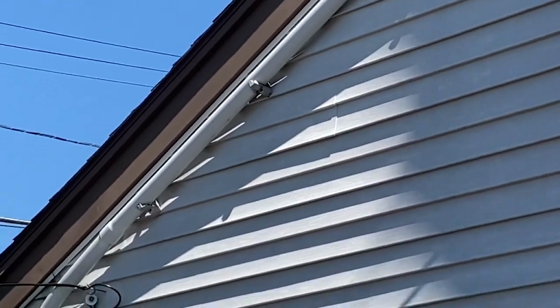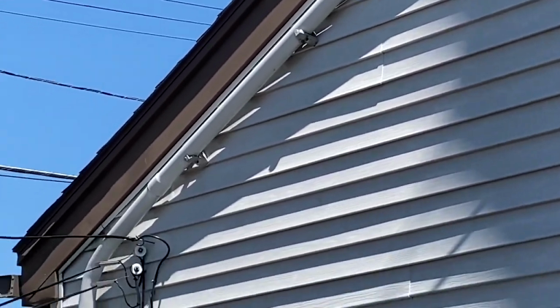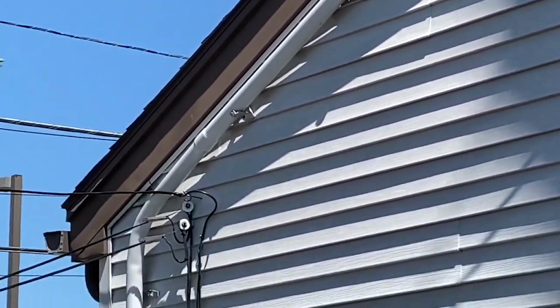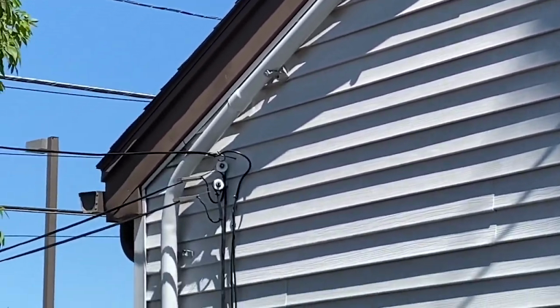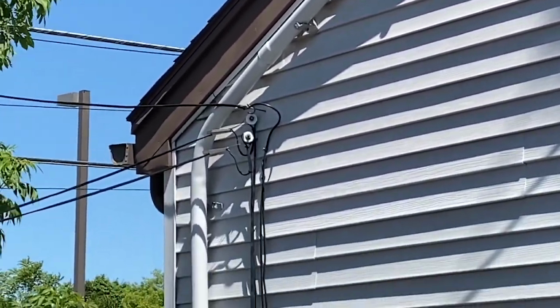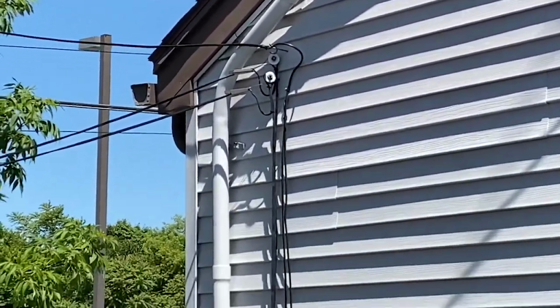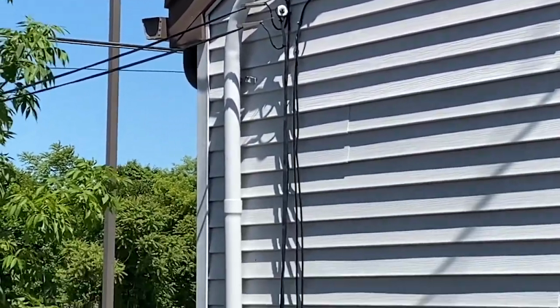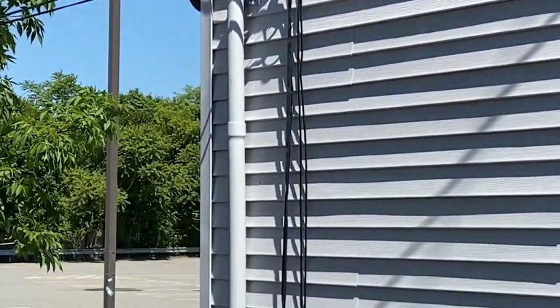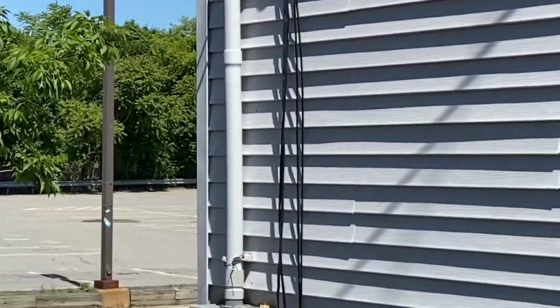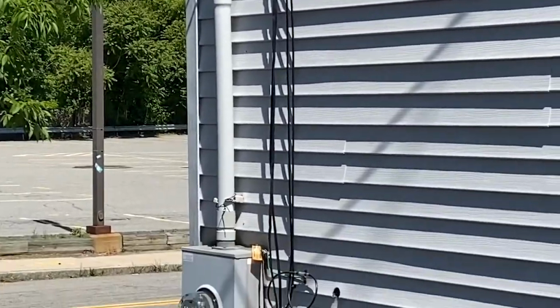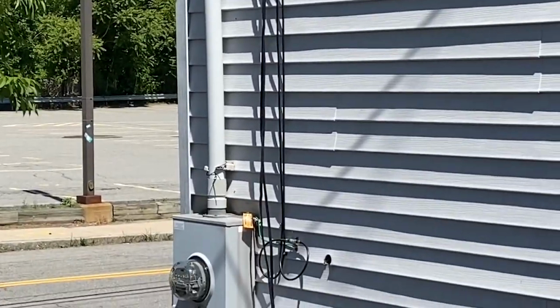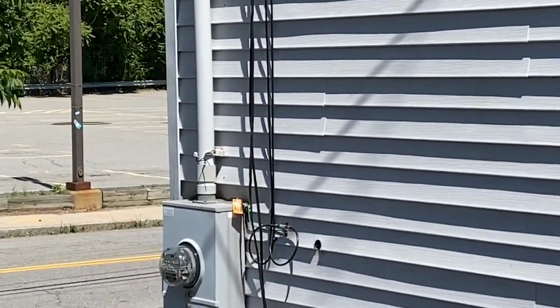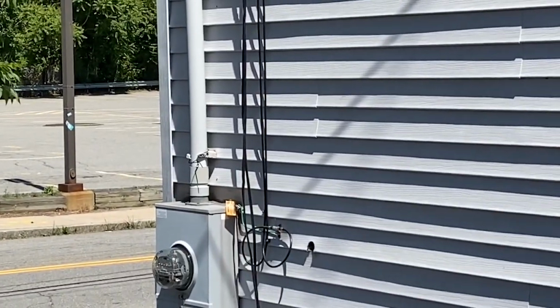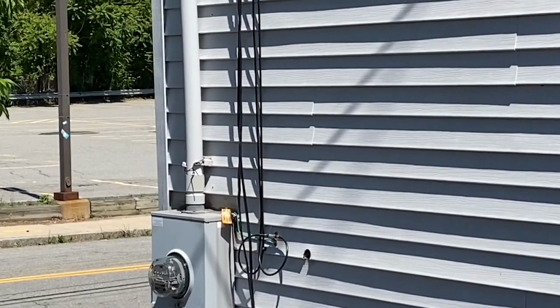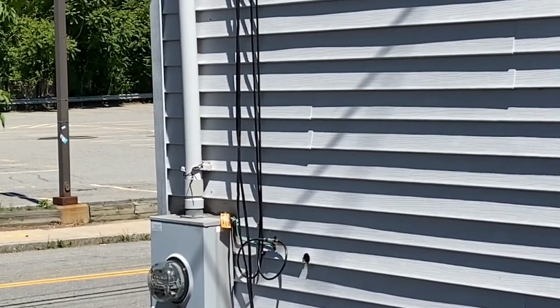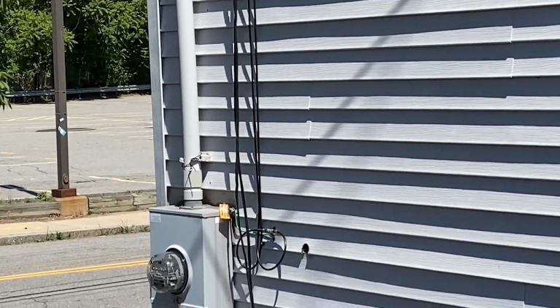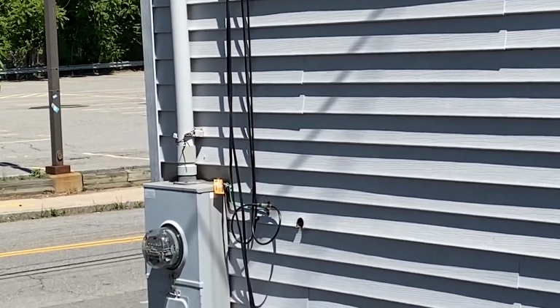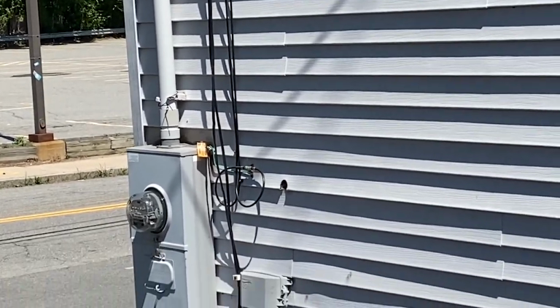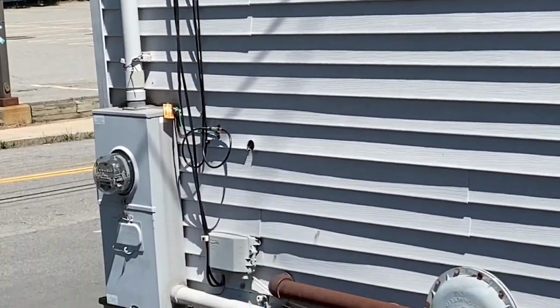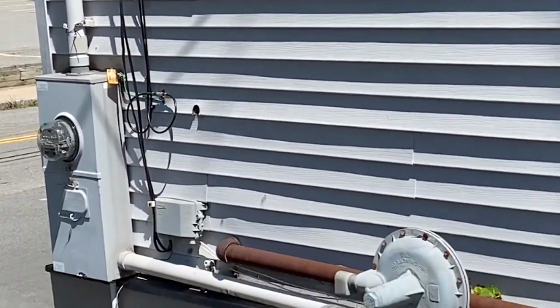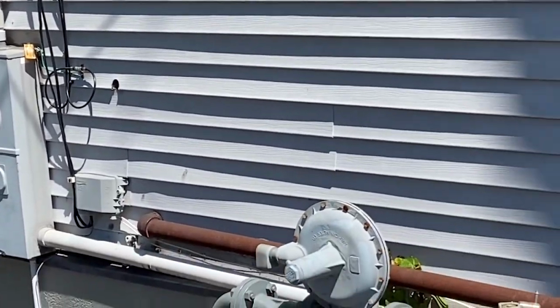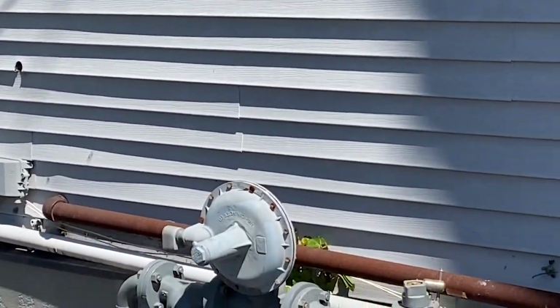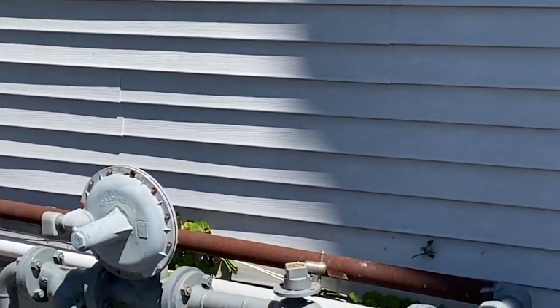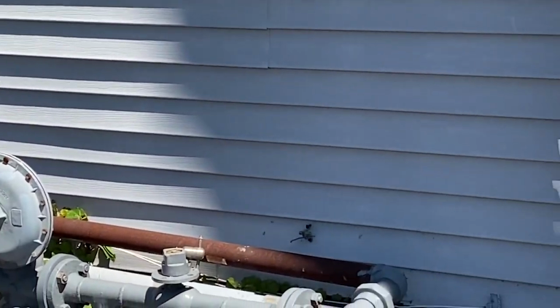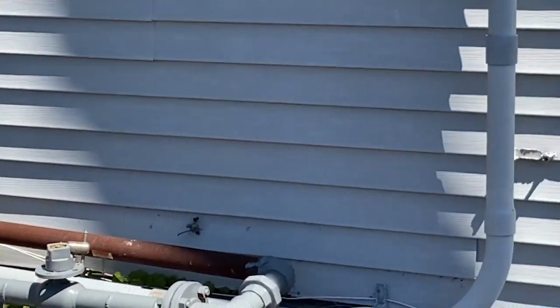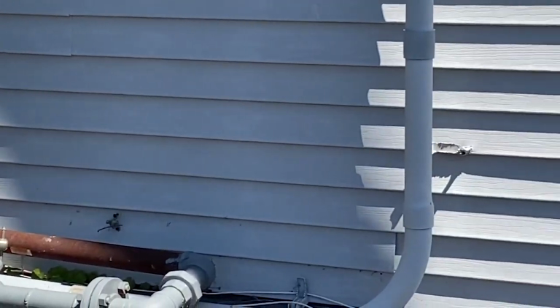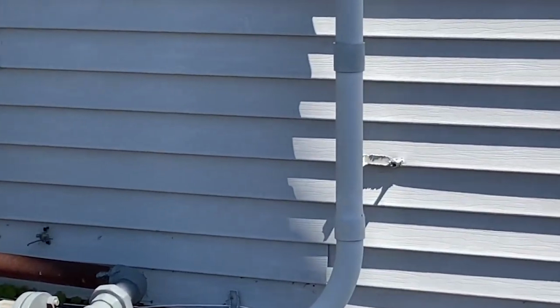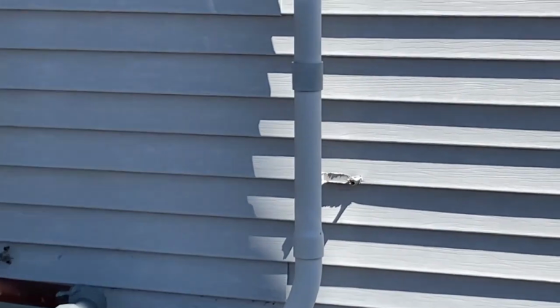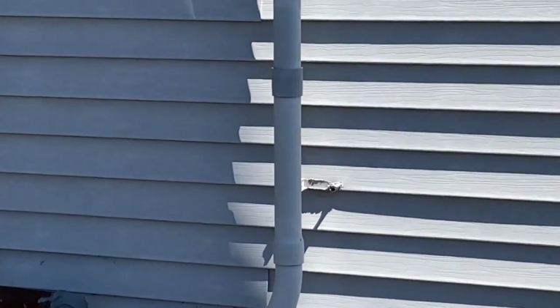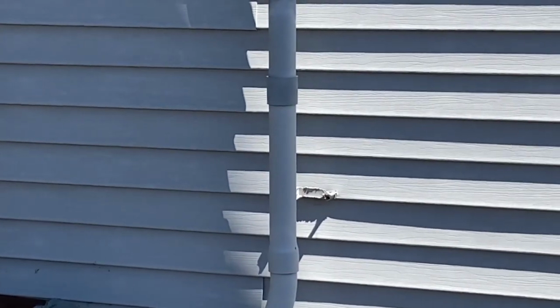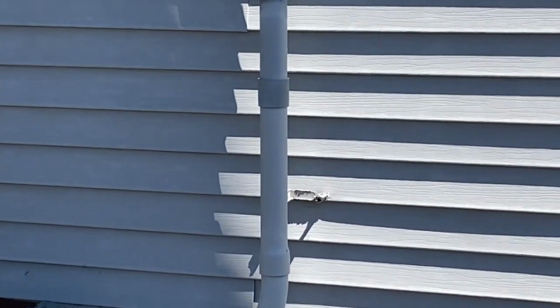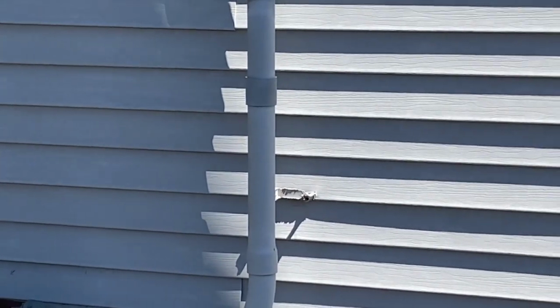Spotted this service done in rigid PVC conduit. Every single clip is broken — every single clip. Look at that. Broken.